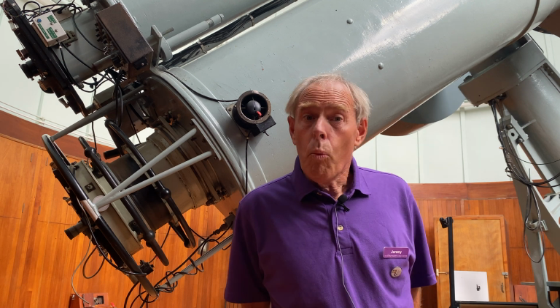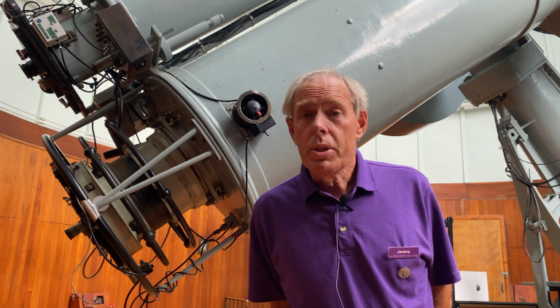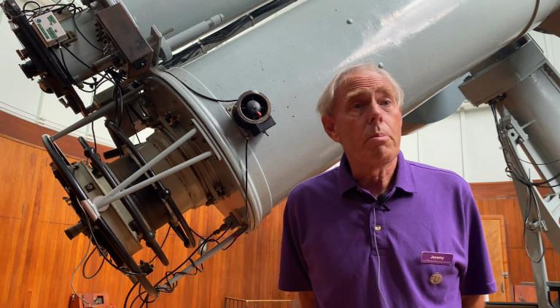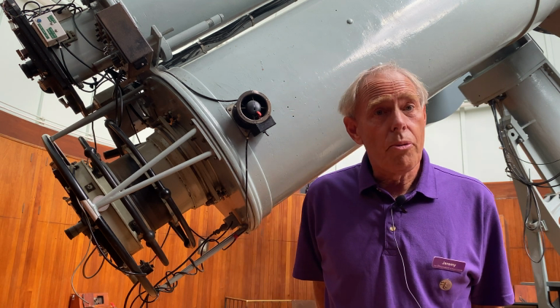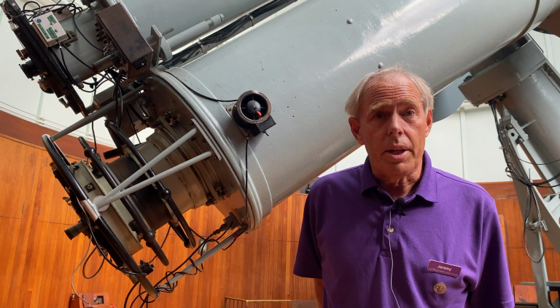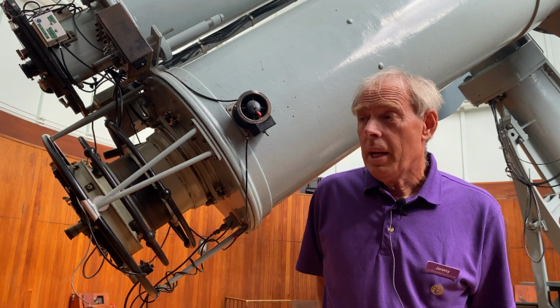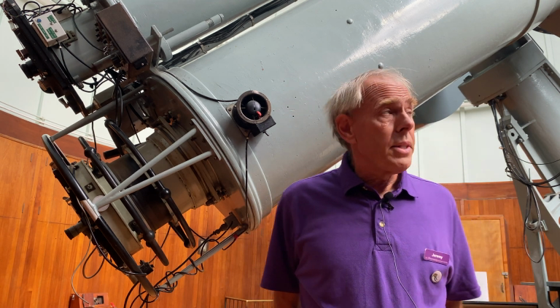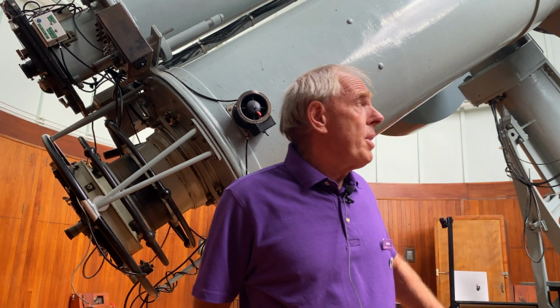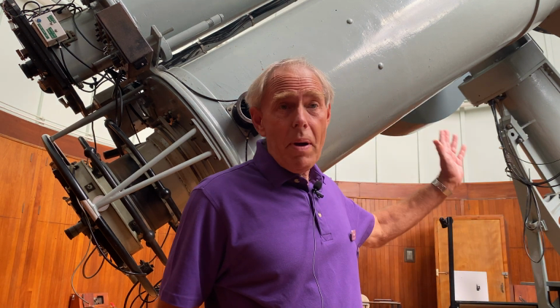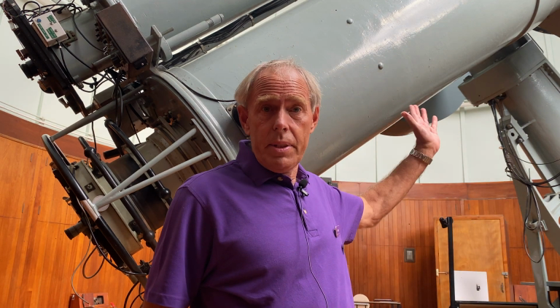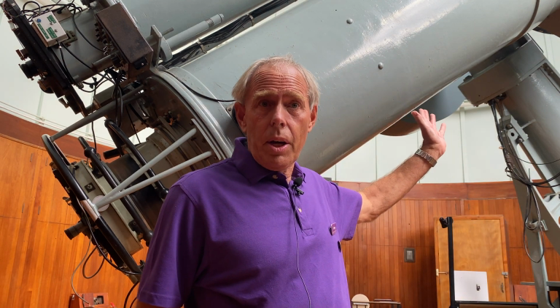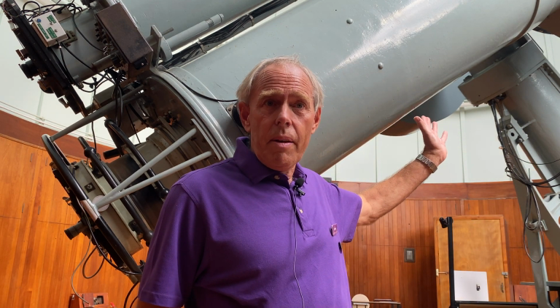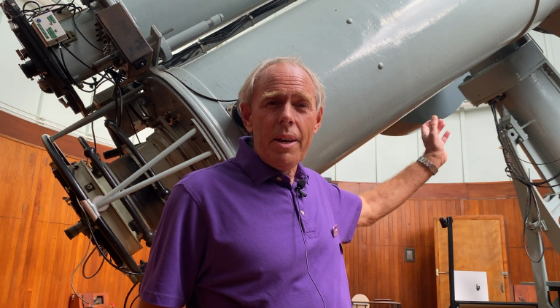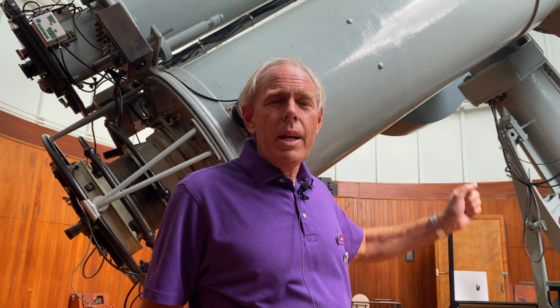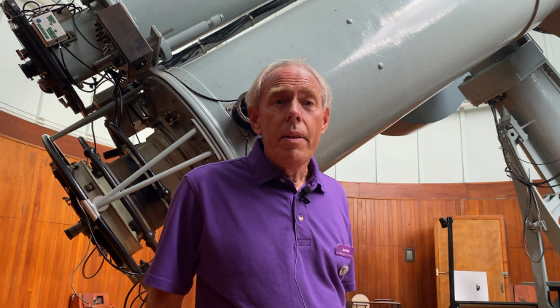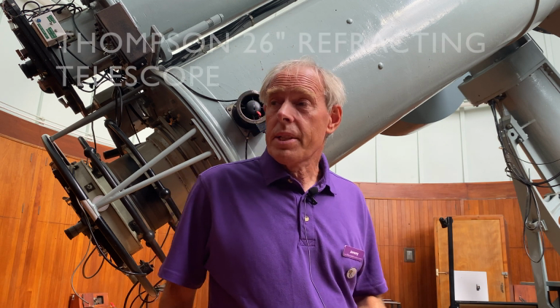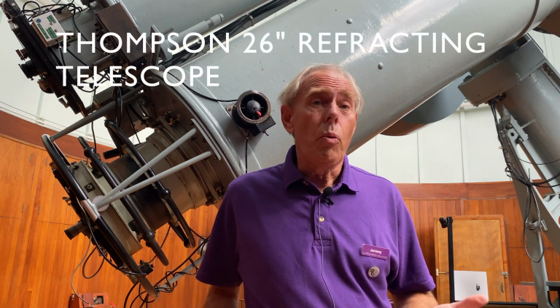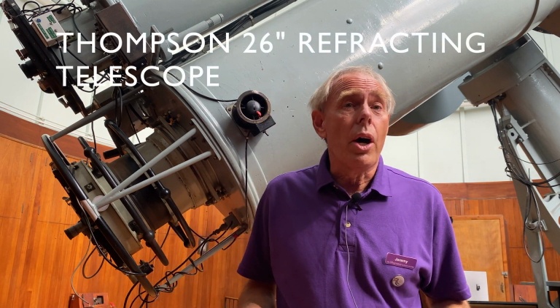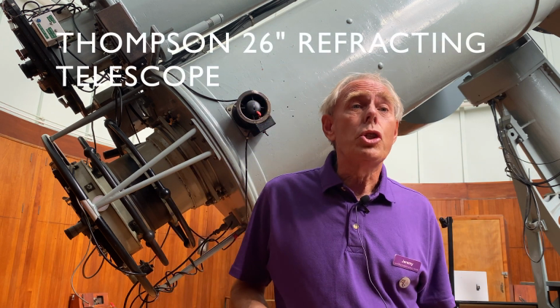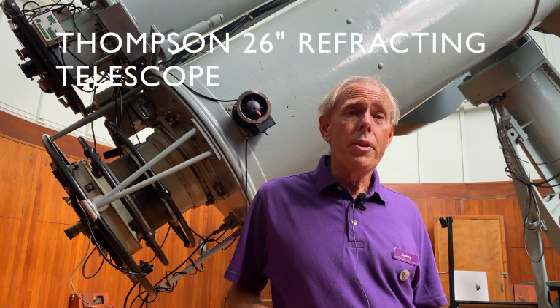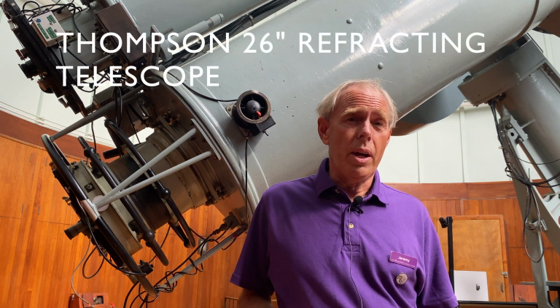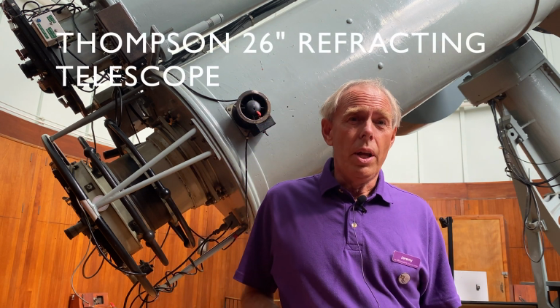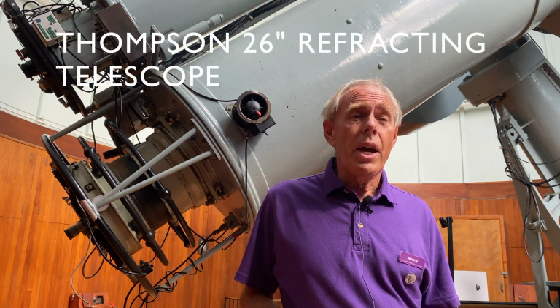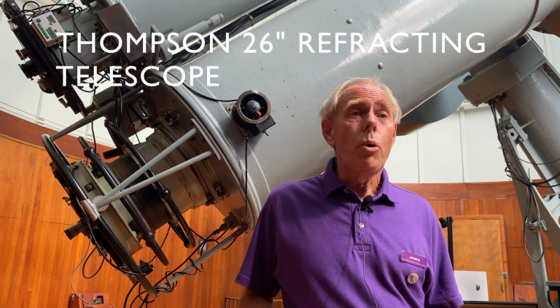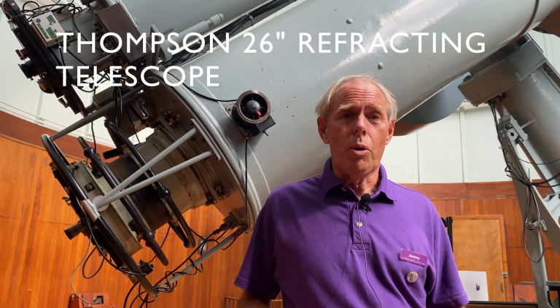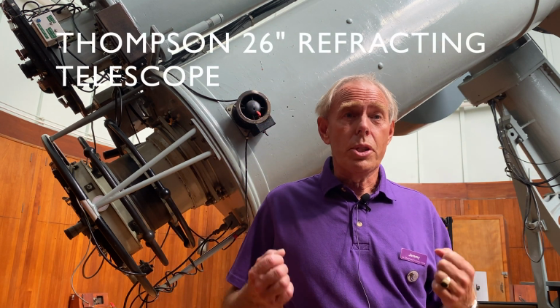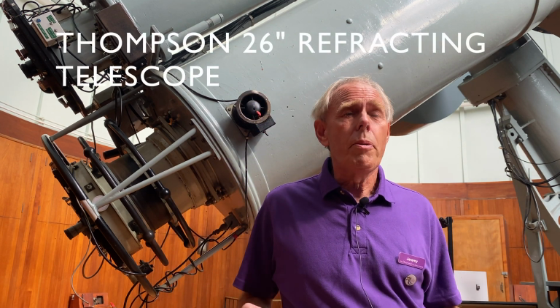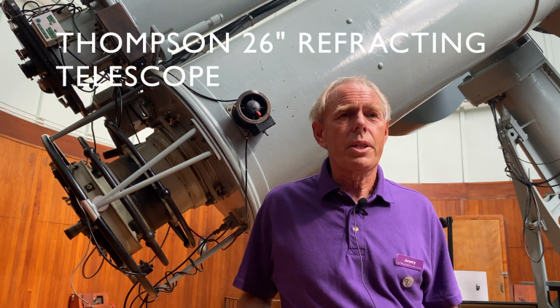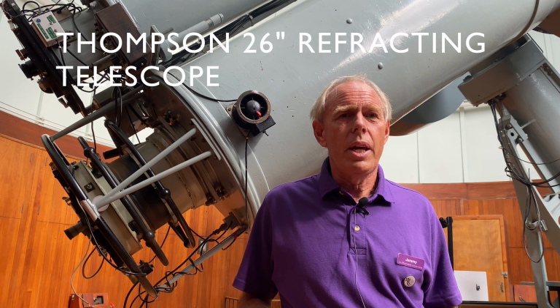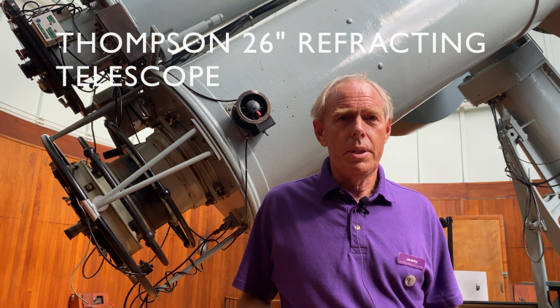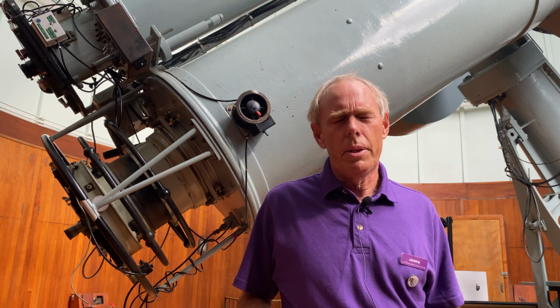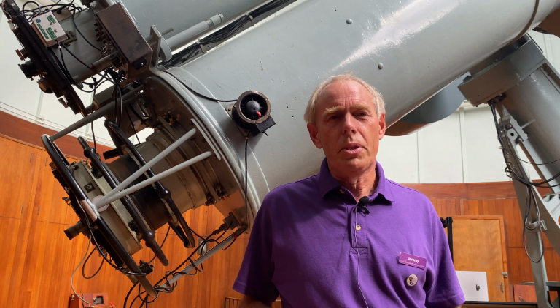Welcome to the Thomson Refractor. That's the name of this massive telescope we have here — the telescope we regard as a jewel in the crown of the Equatorial Group, which is a group of telescopes here at Herstmonceux Zoo.